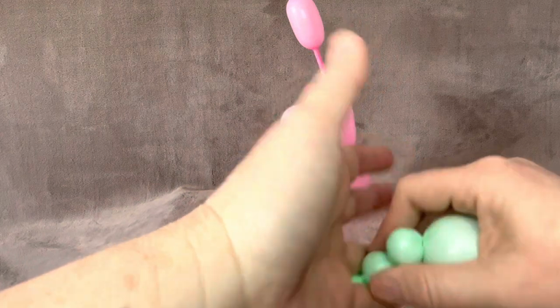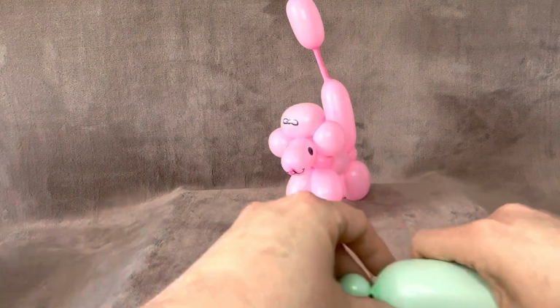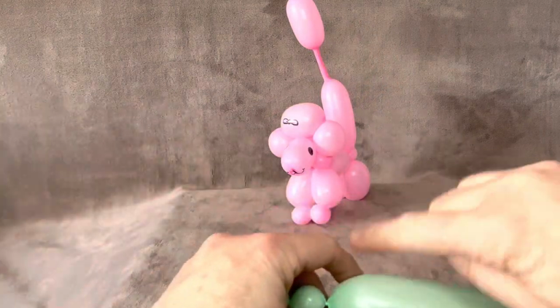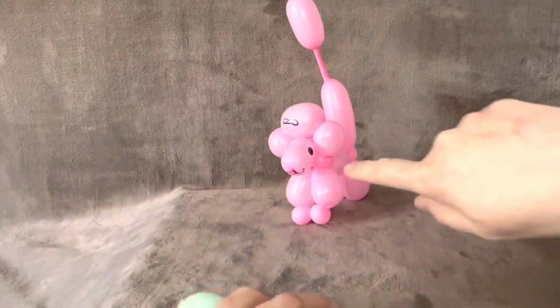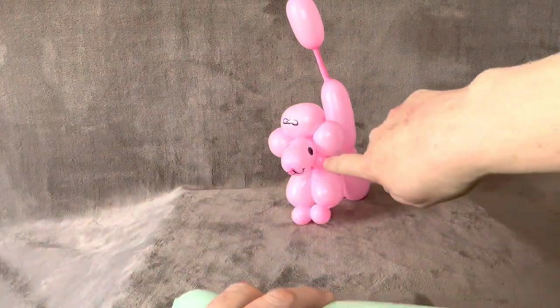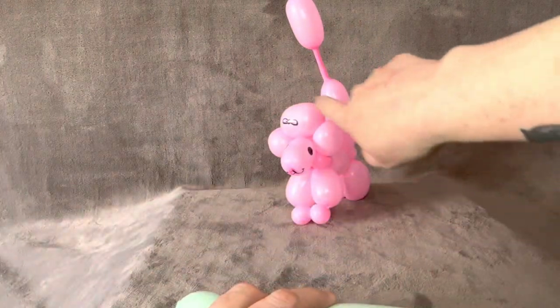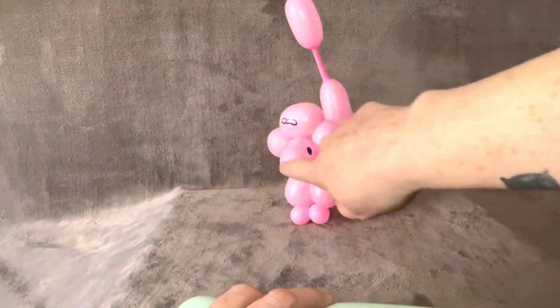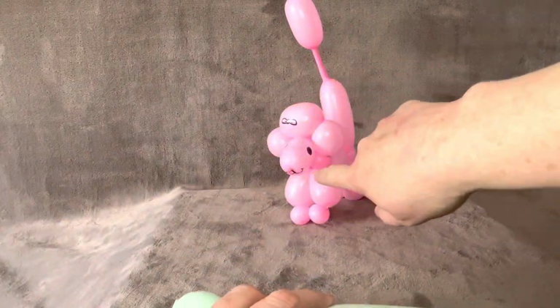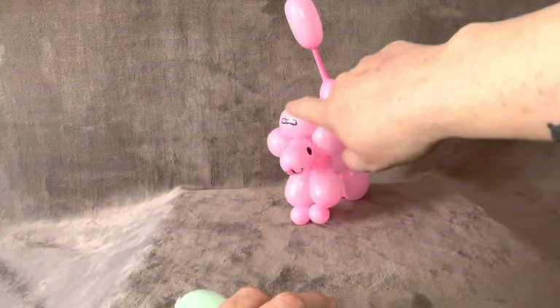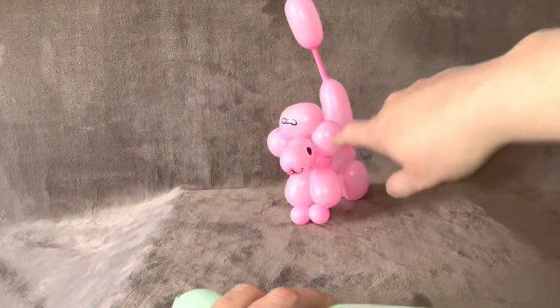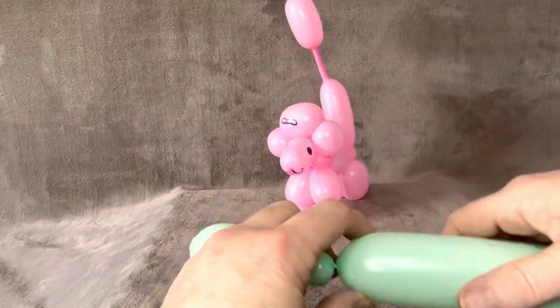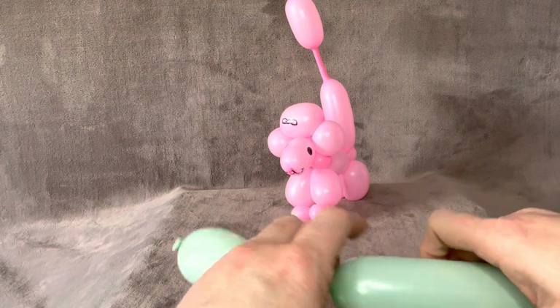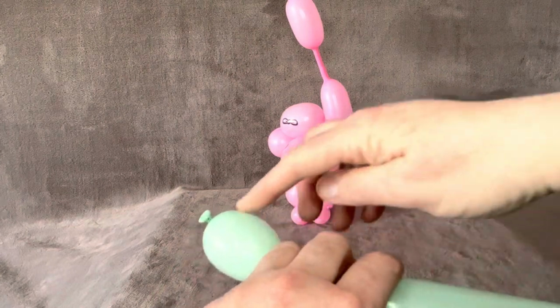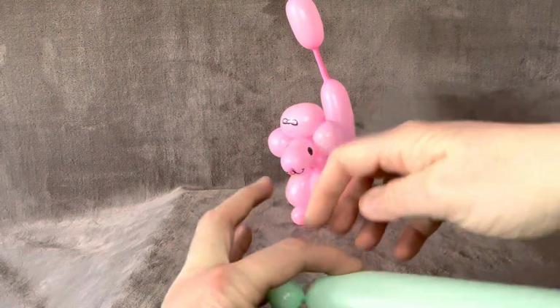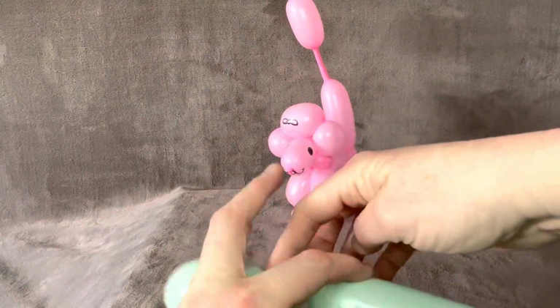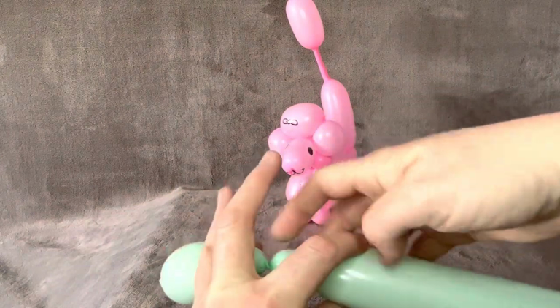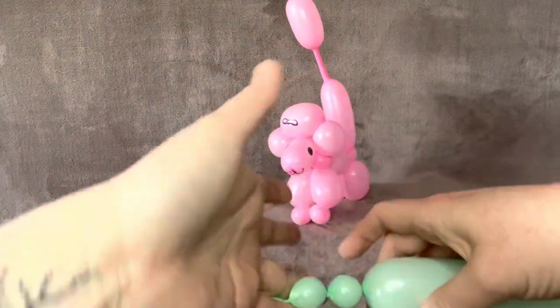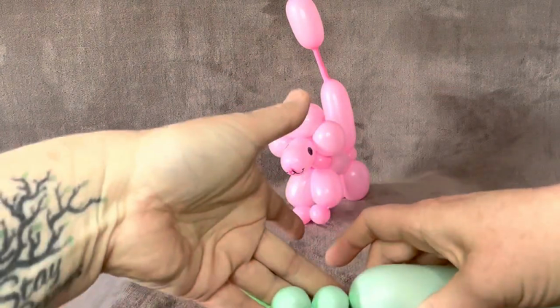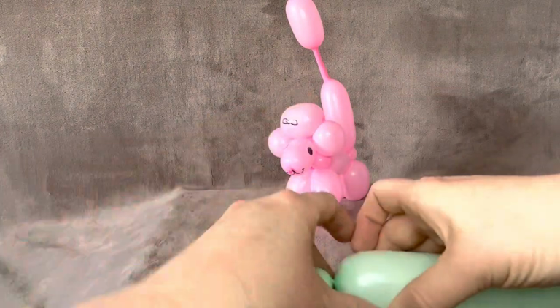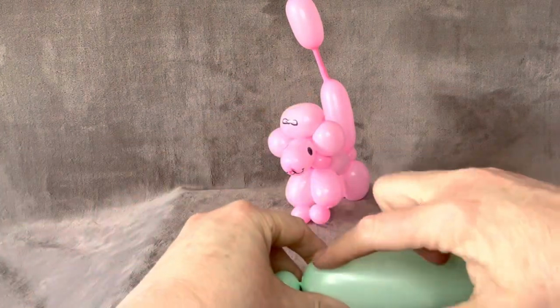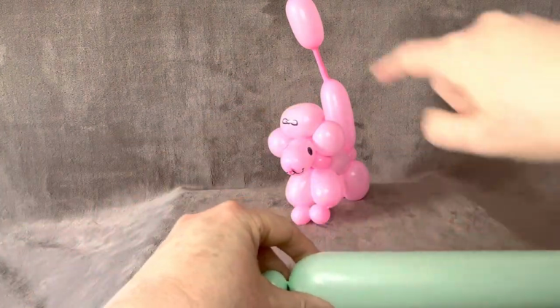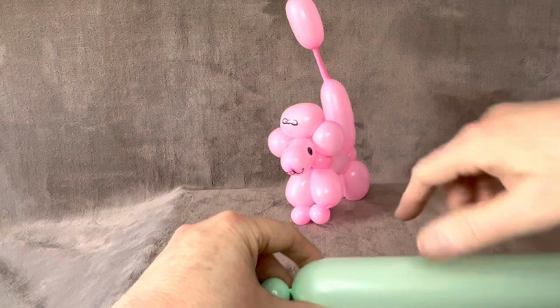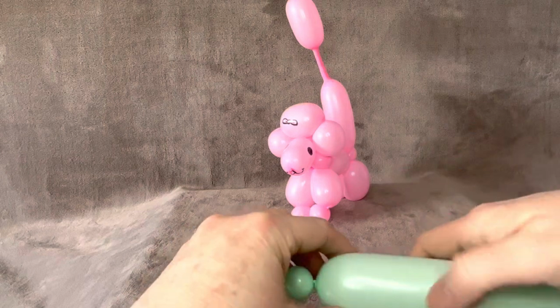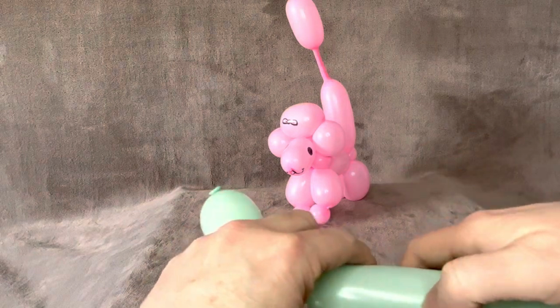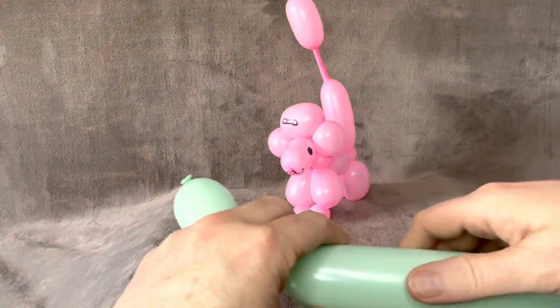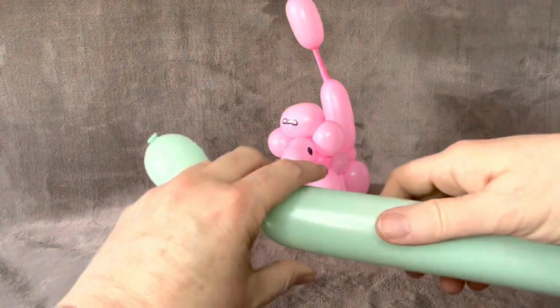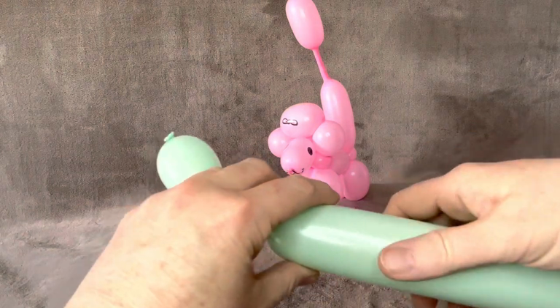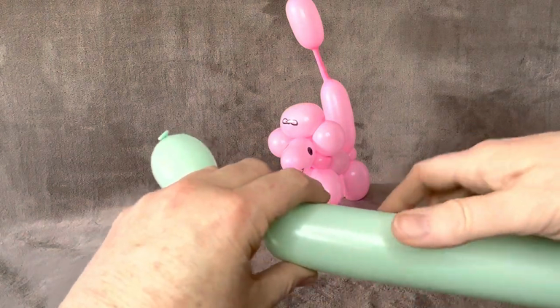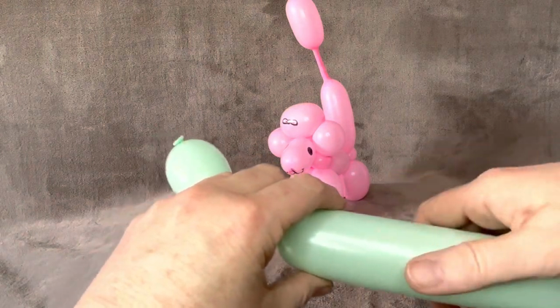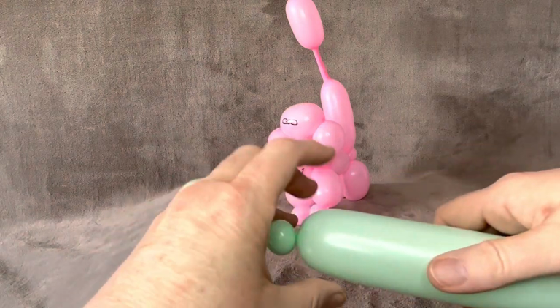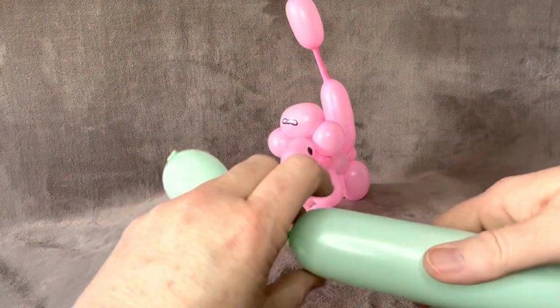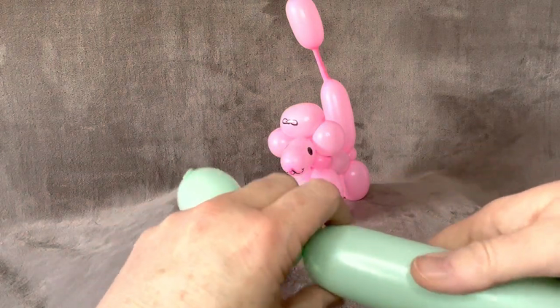Then what we're going to do is the balls around the head. So you've got face, neck, and then you're going to do the balls around the face. Similar to a teddy bear head, but all in balls.